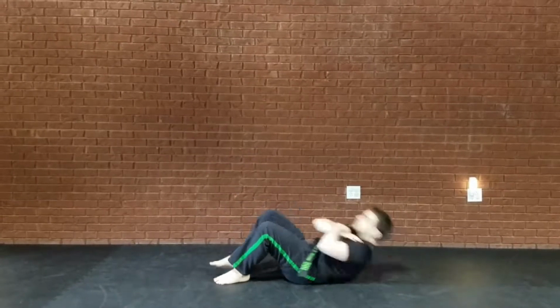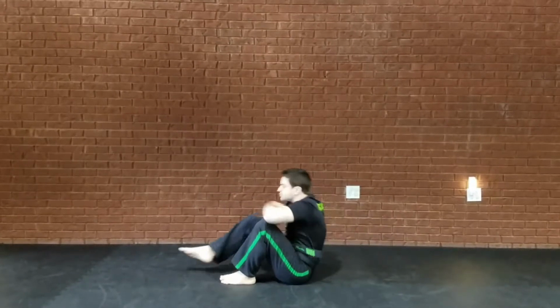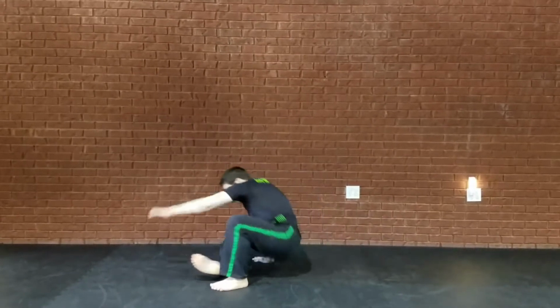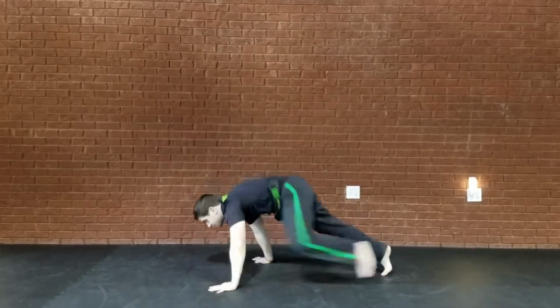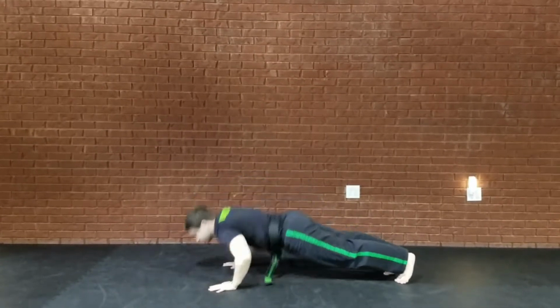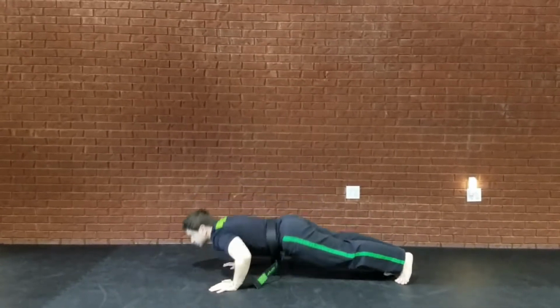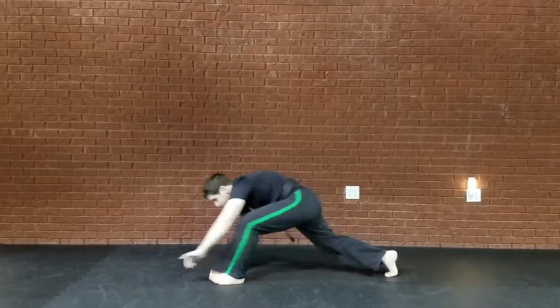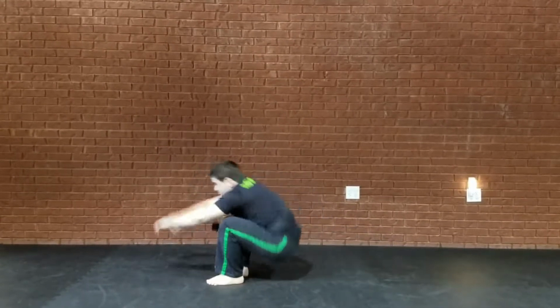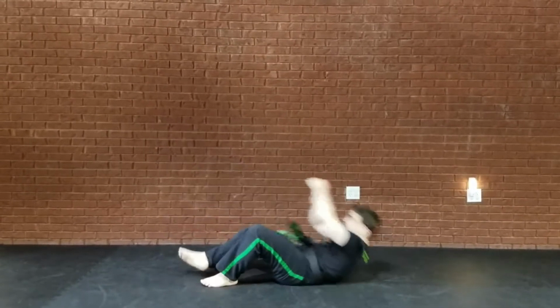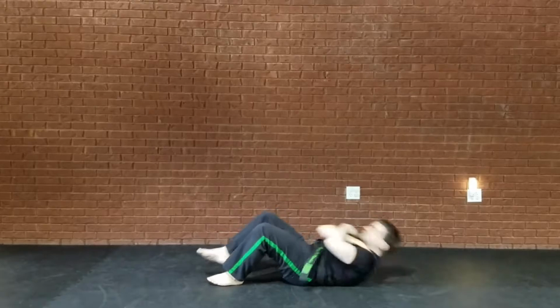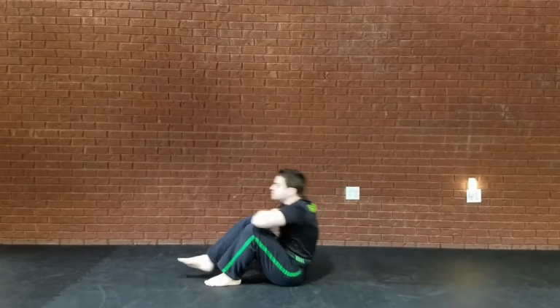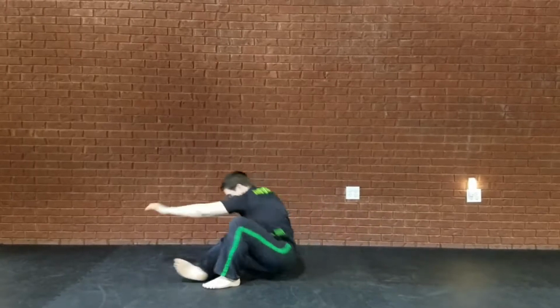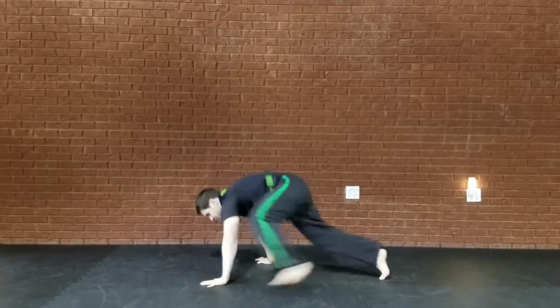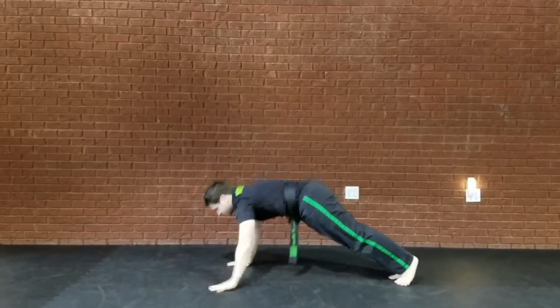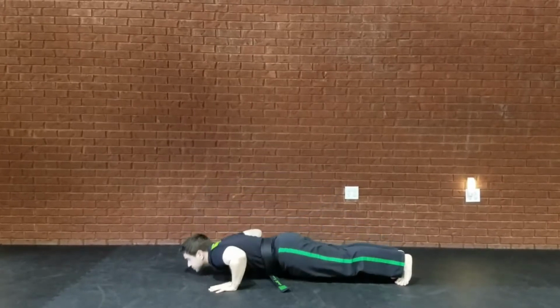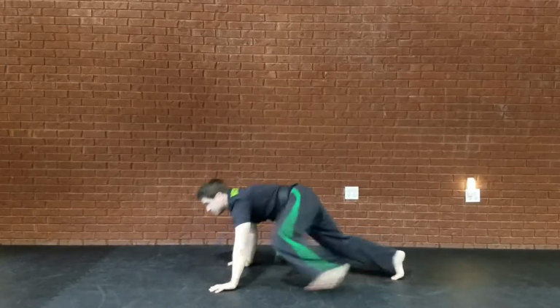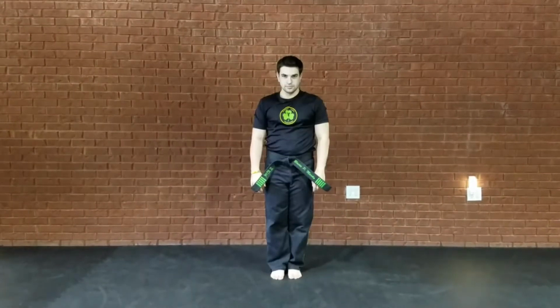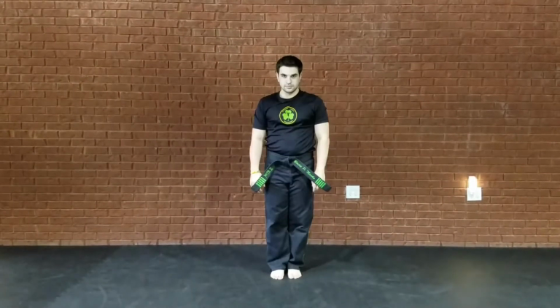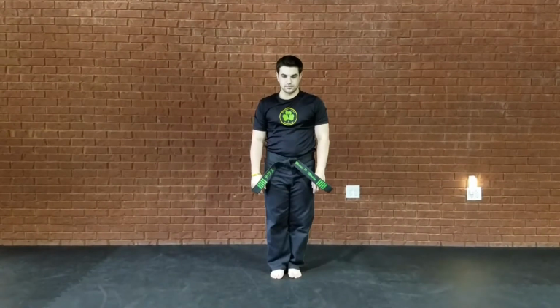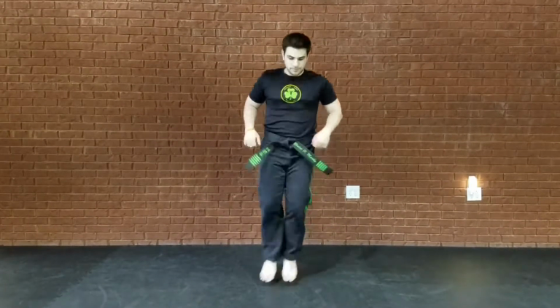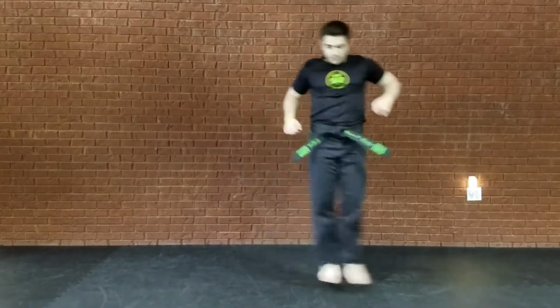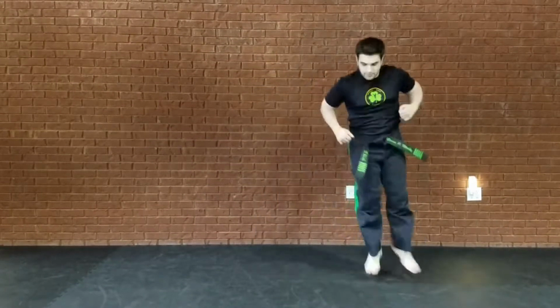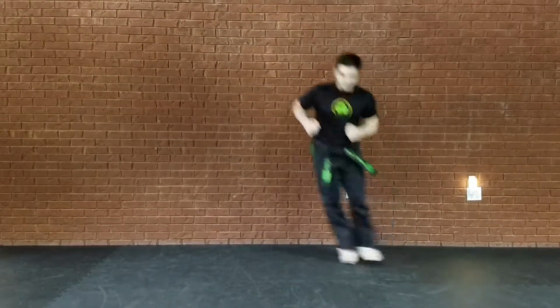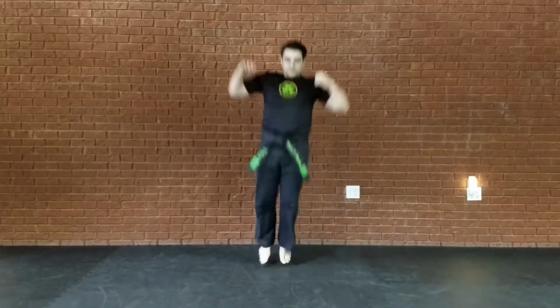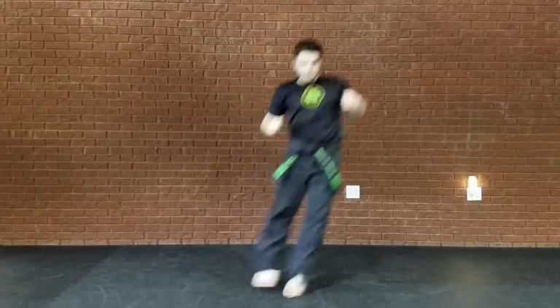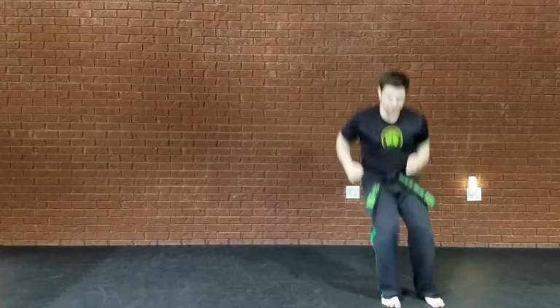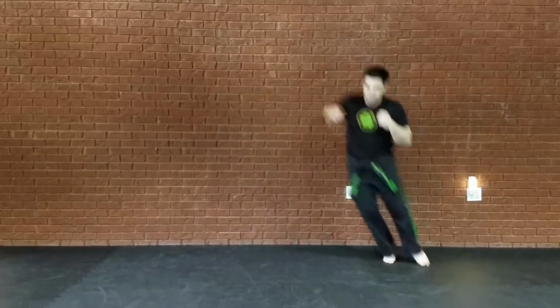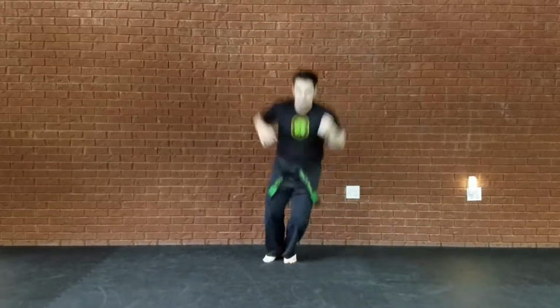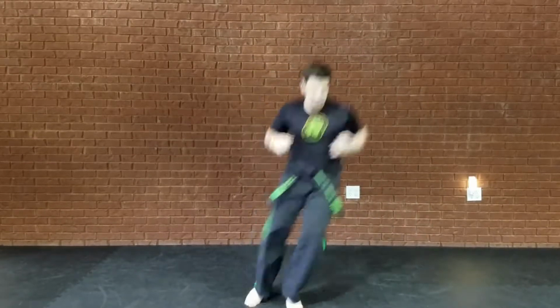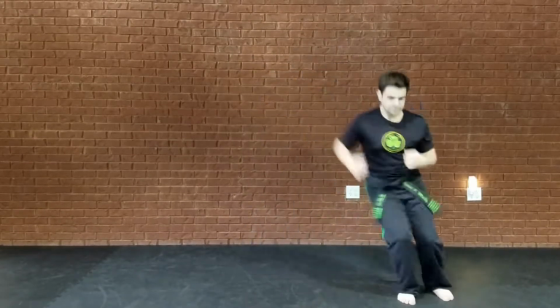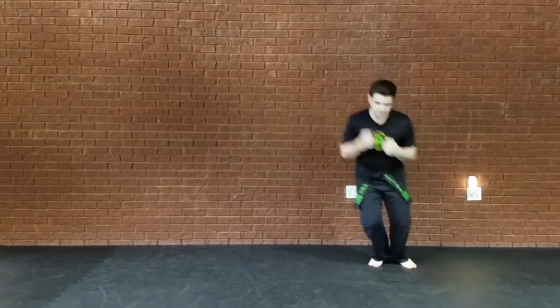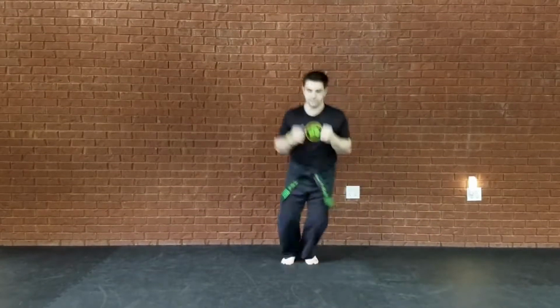And then after that, you're going to do crunch push-ups. So you're going to do a crunch, come all the way up, and then push-up. You're going to do 15 of those as well. Then you're going to jump side to side all the way around for 30 seconds.